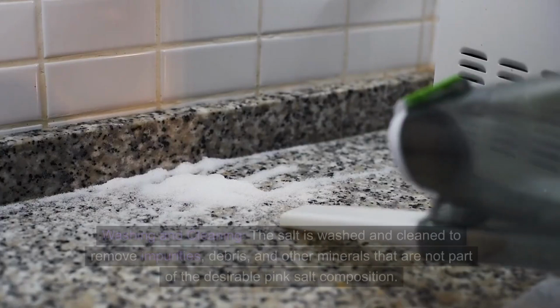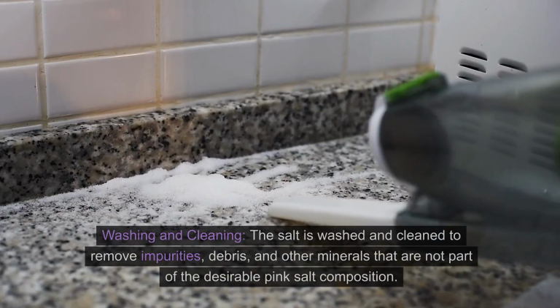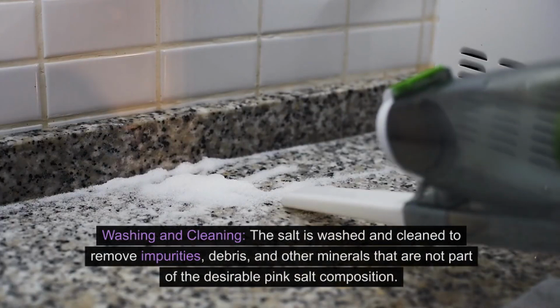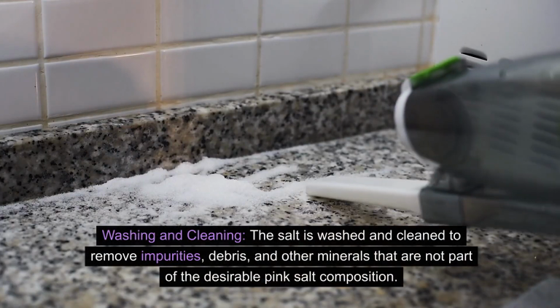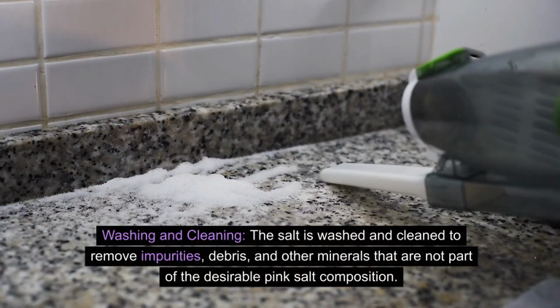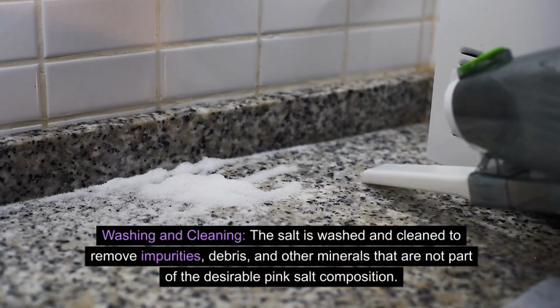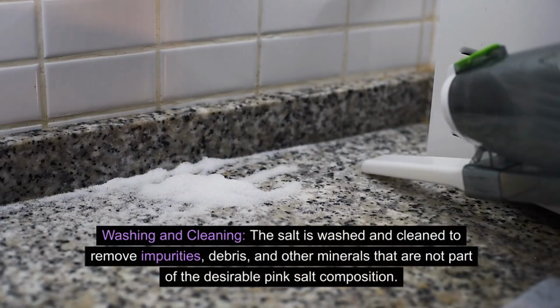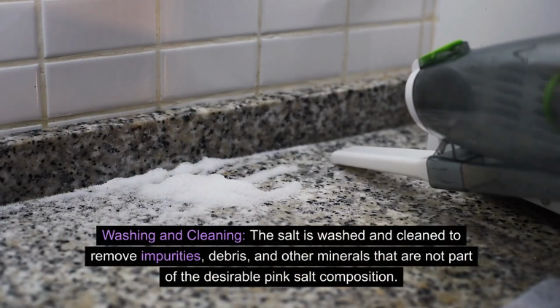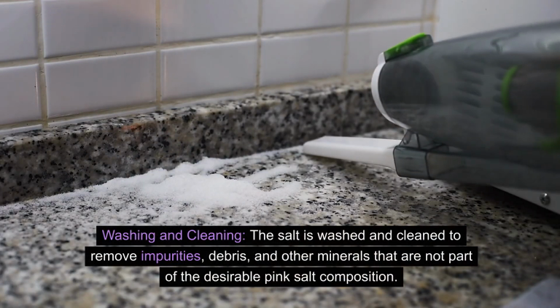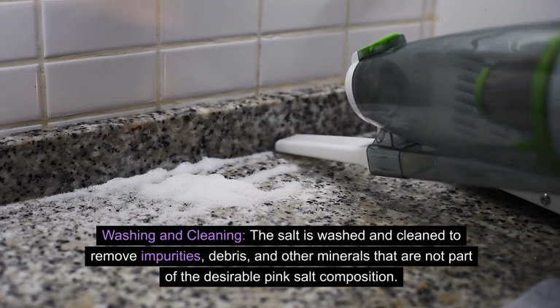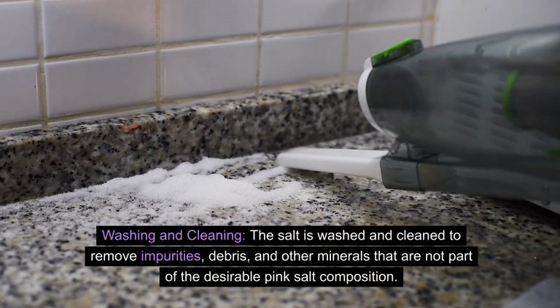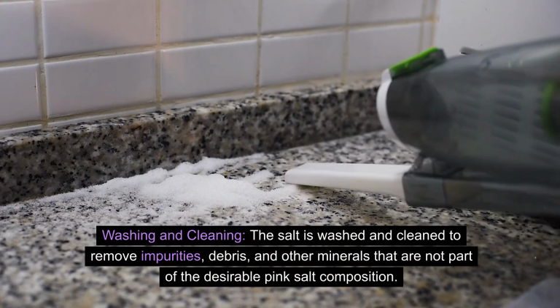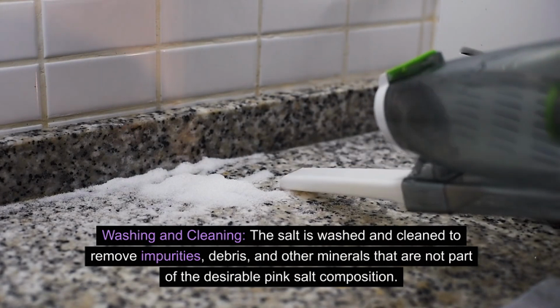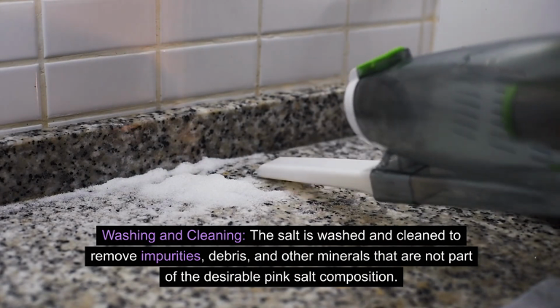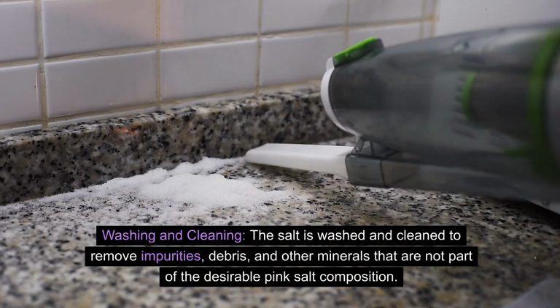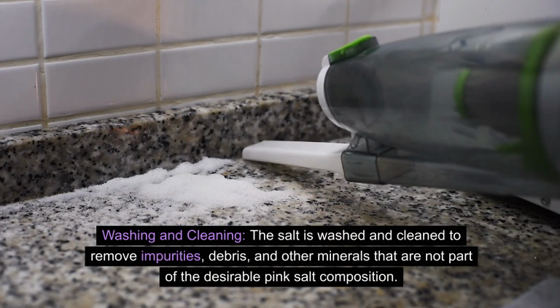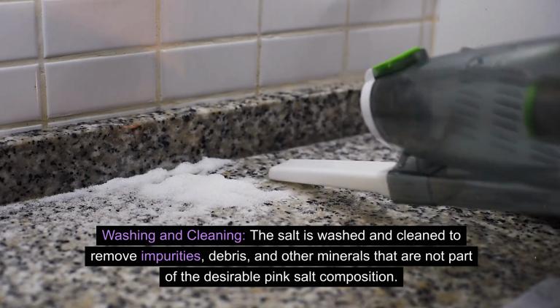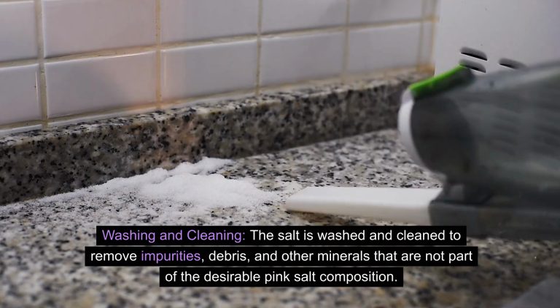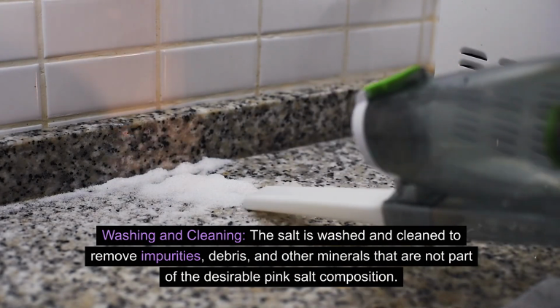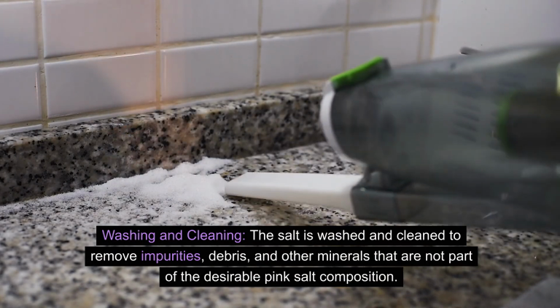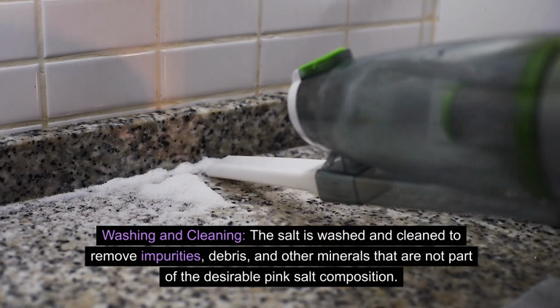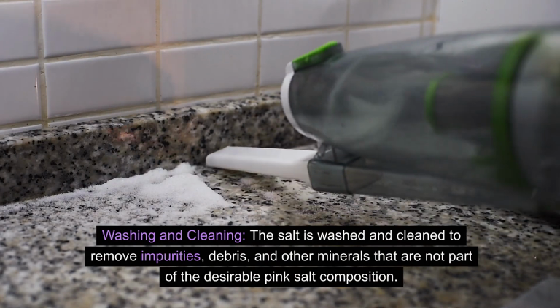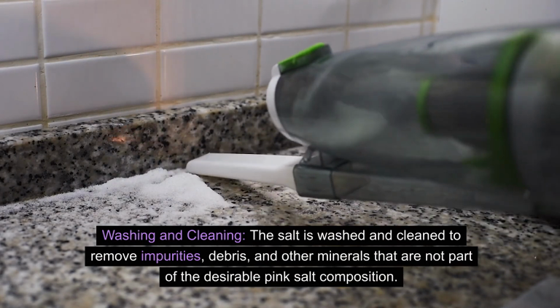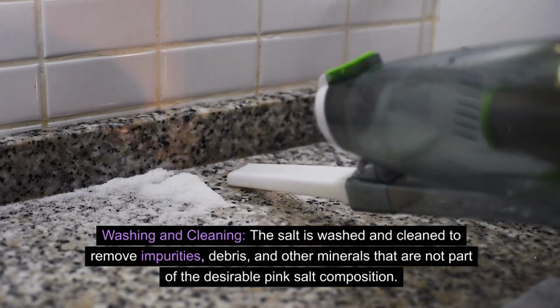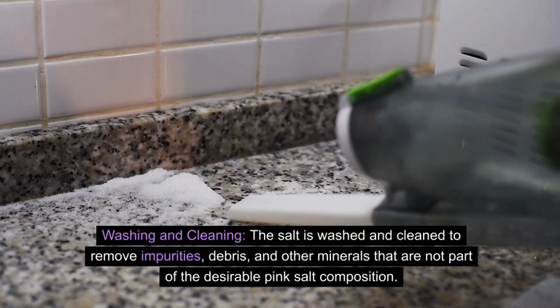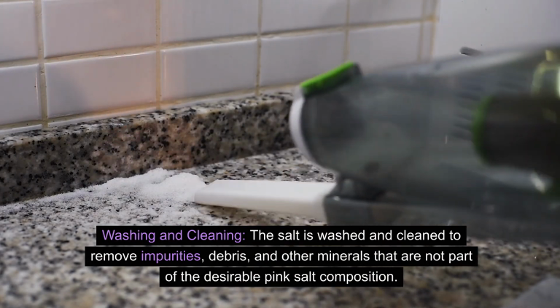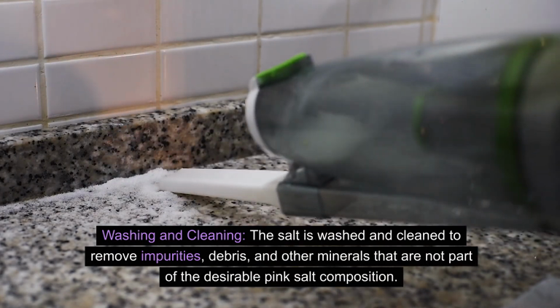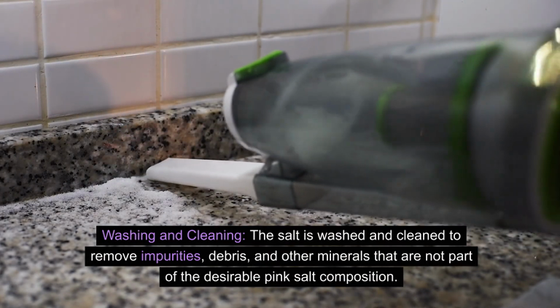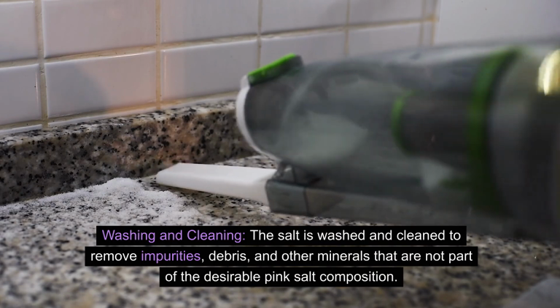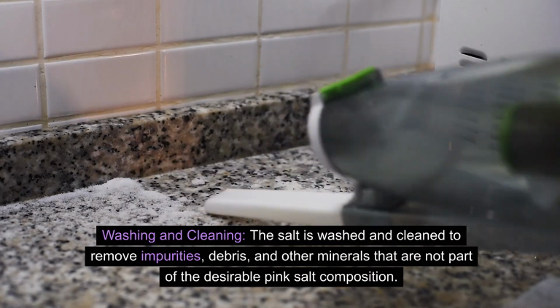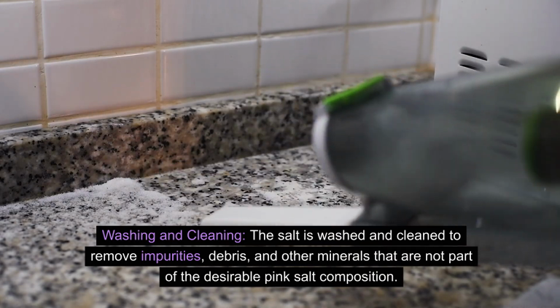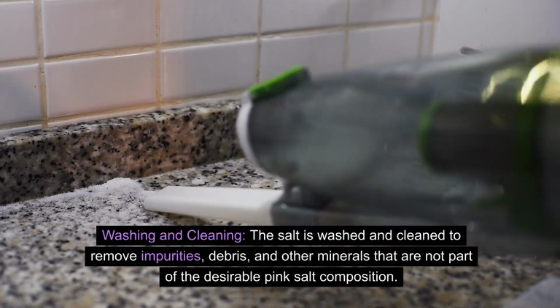Washing and cleaning: The salt is washed and cleaned to remove impurities, debris, and other minerals that are not part of the desirable pink salt composition.